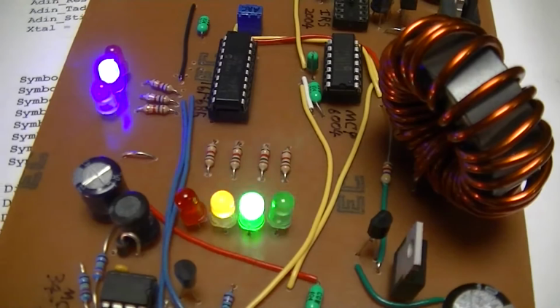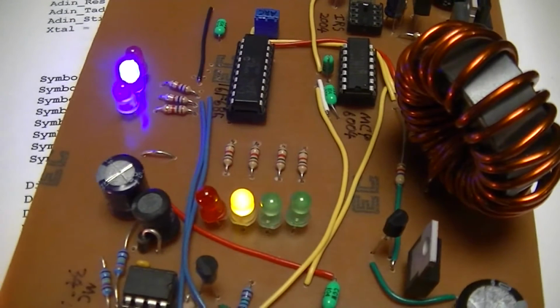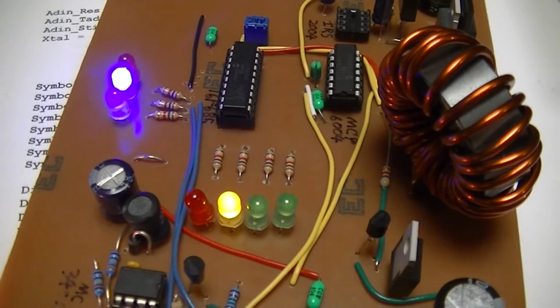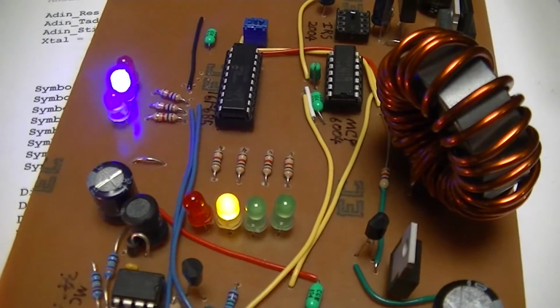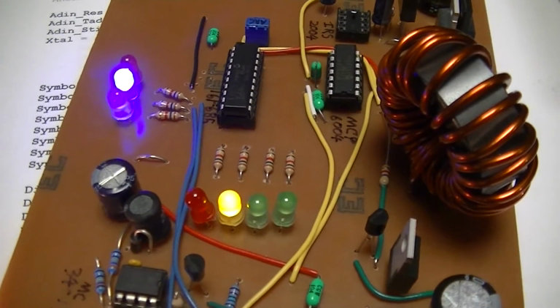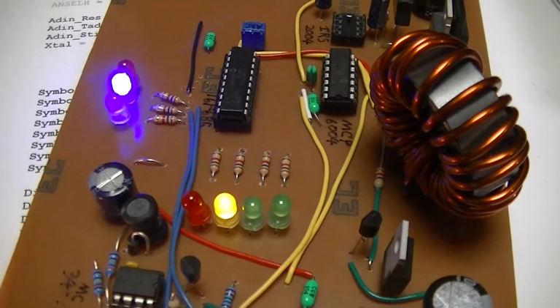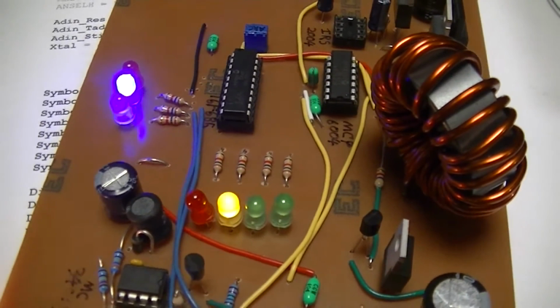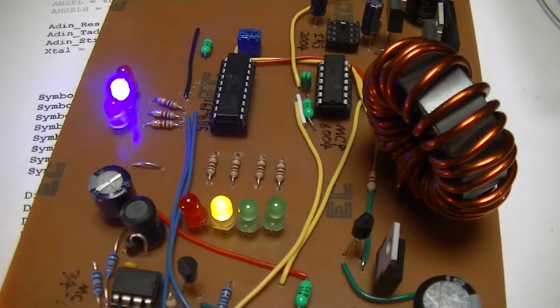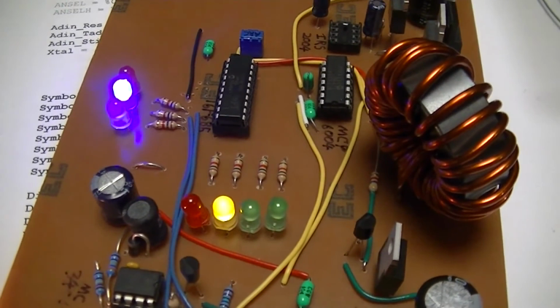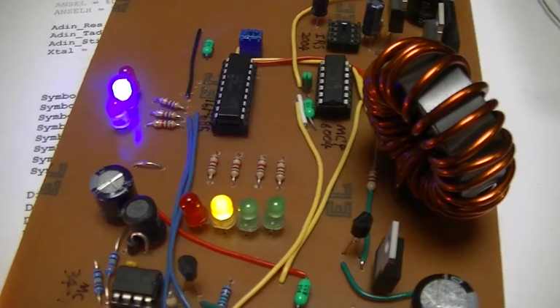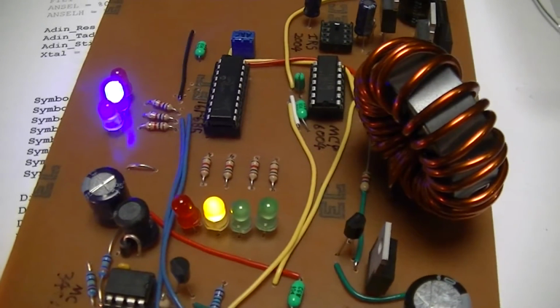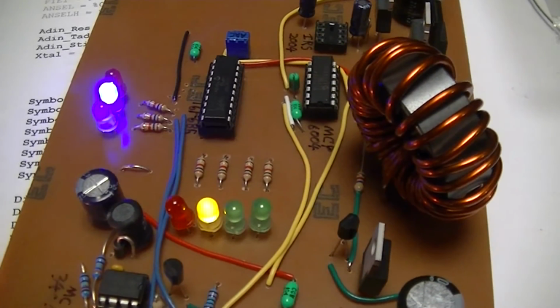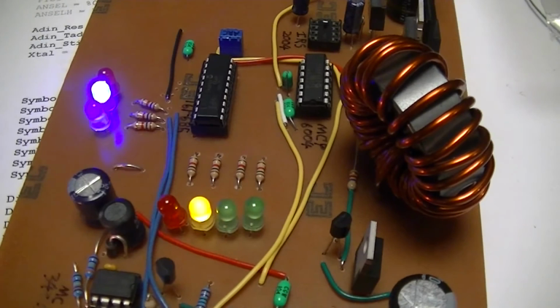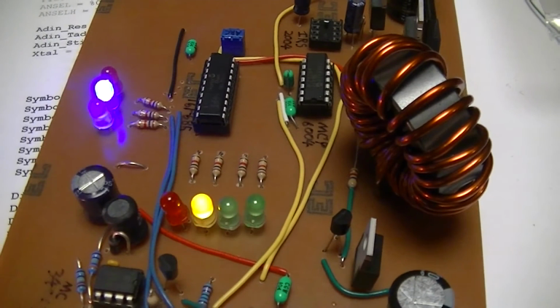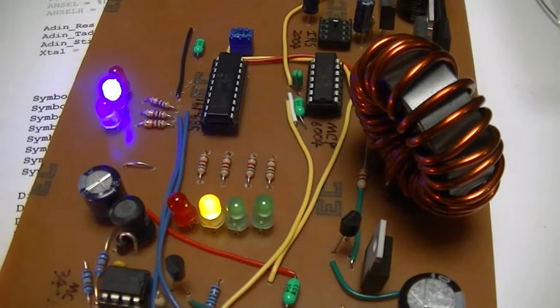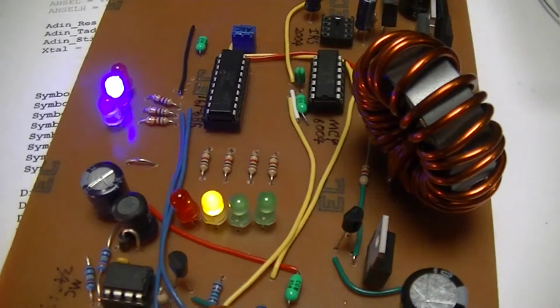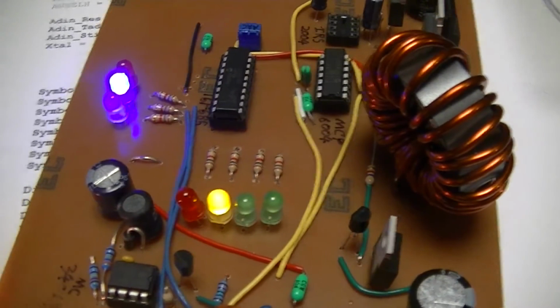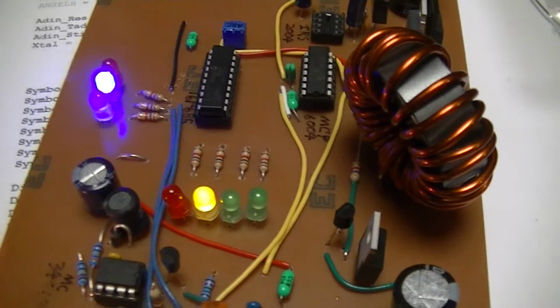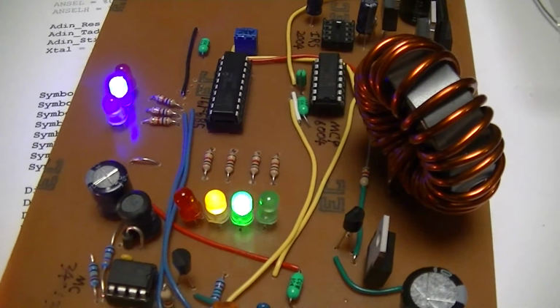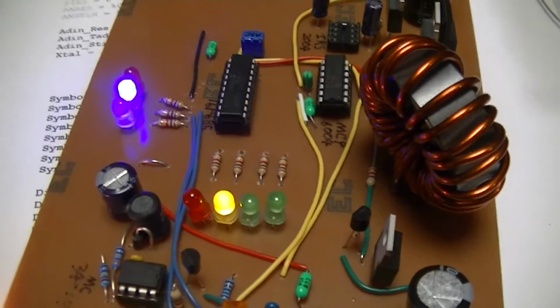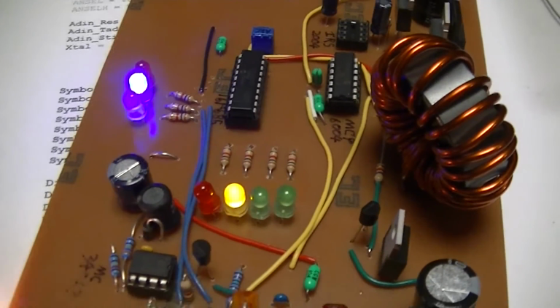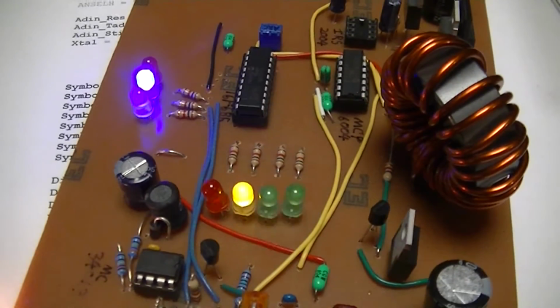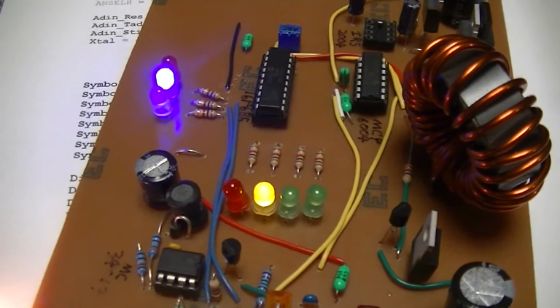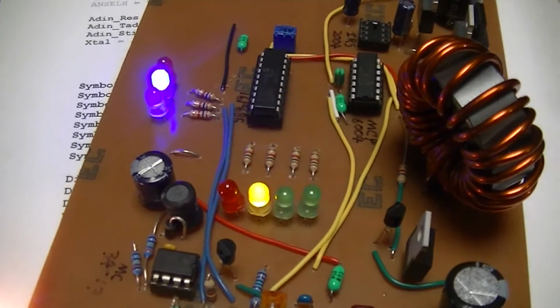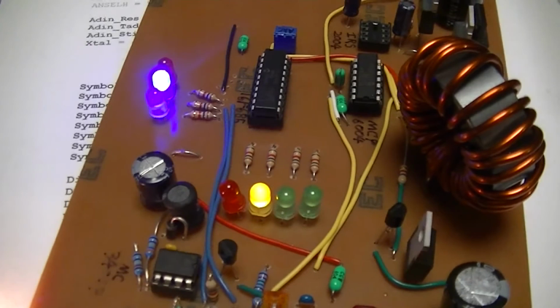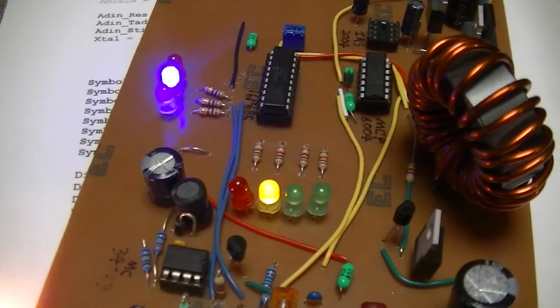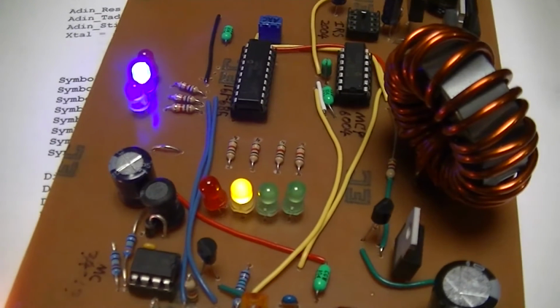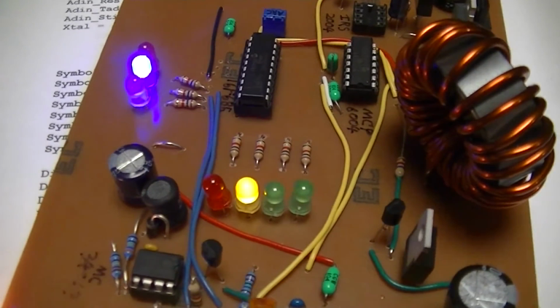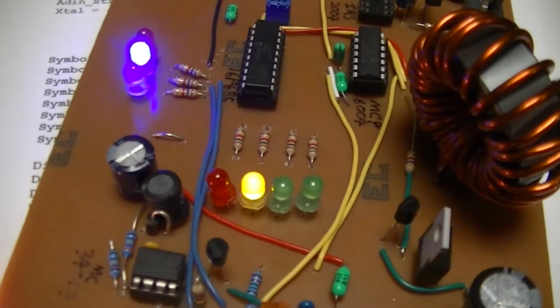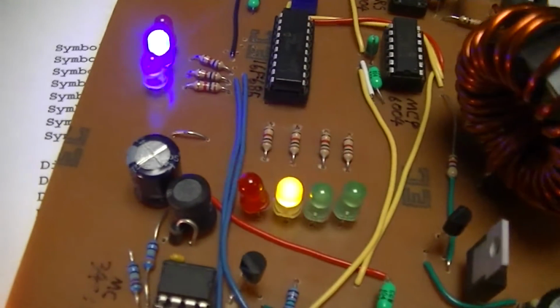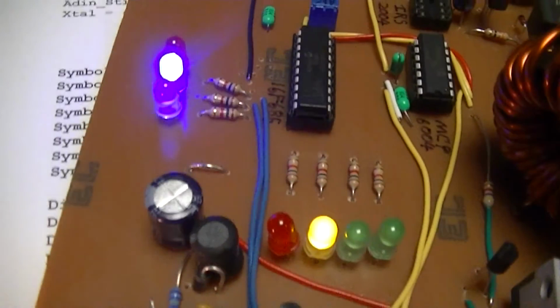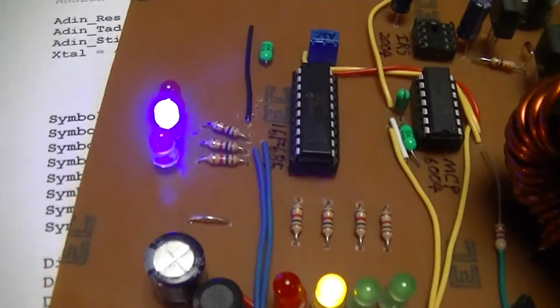That one LED is flashing just because there's no hysteresis between each level. It's just one setpoint or it's another, and it just goes straight from one to another and back. There's no hysteresis or anything.